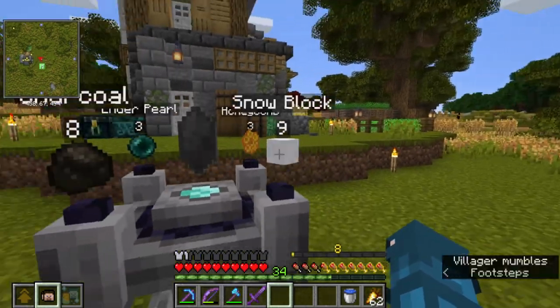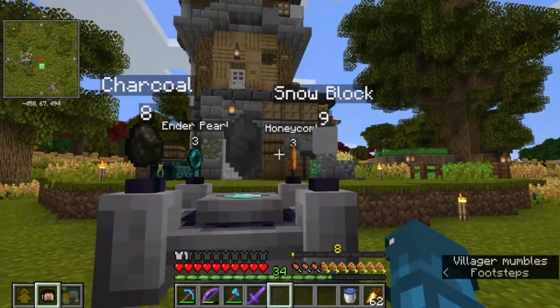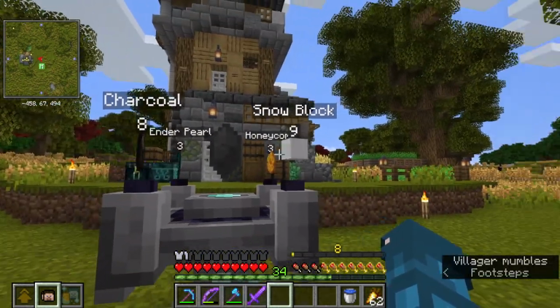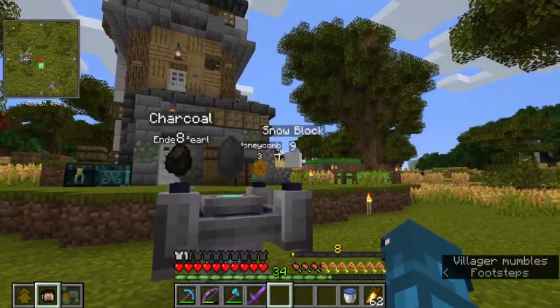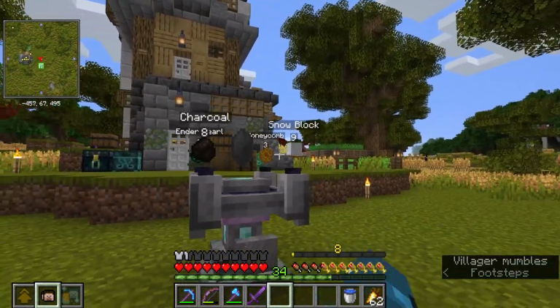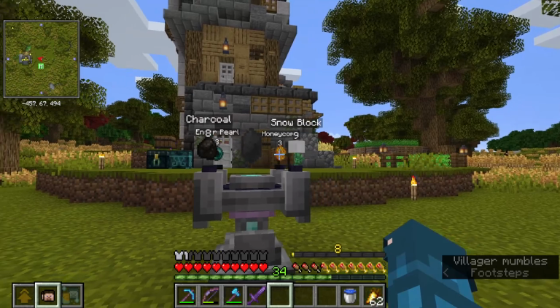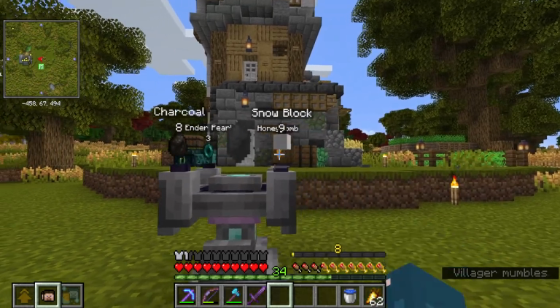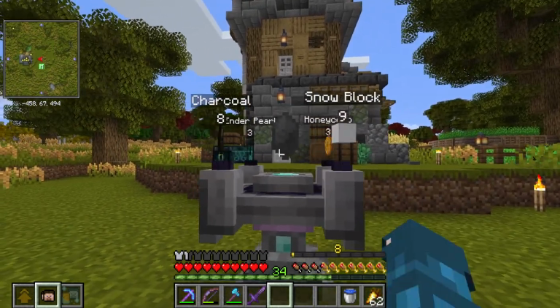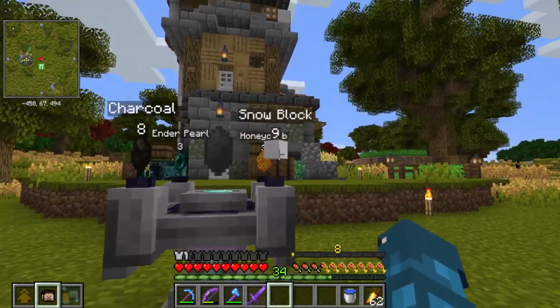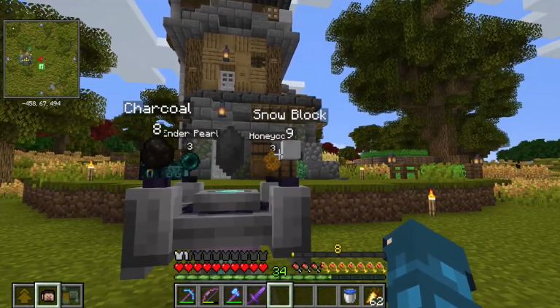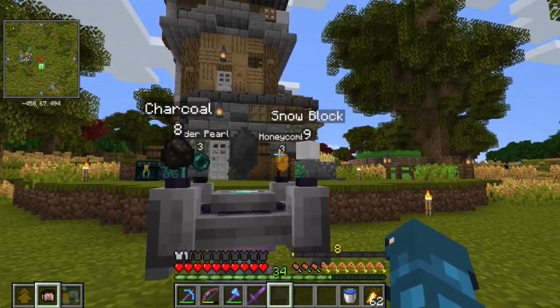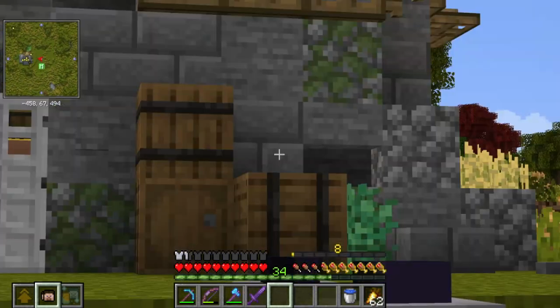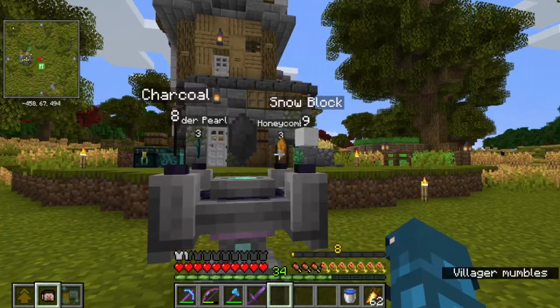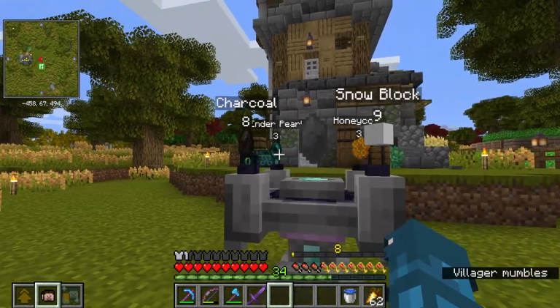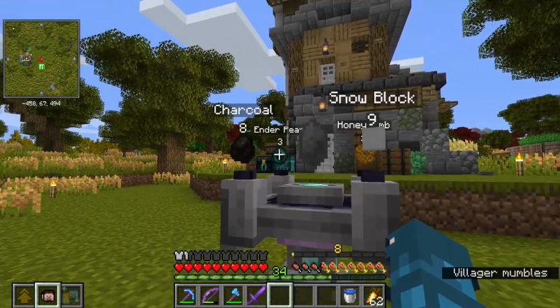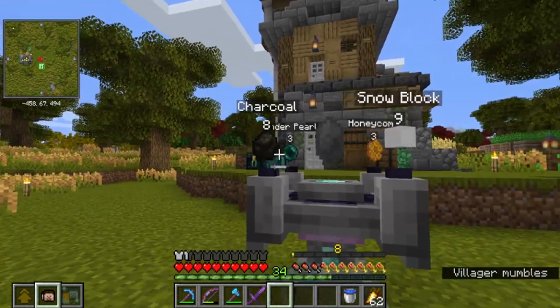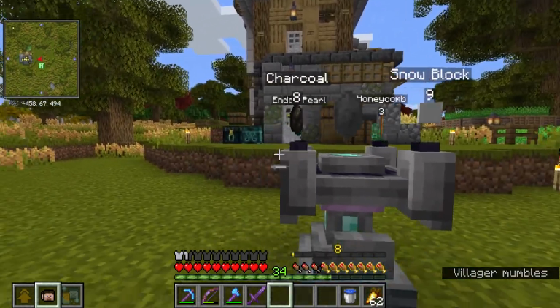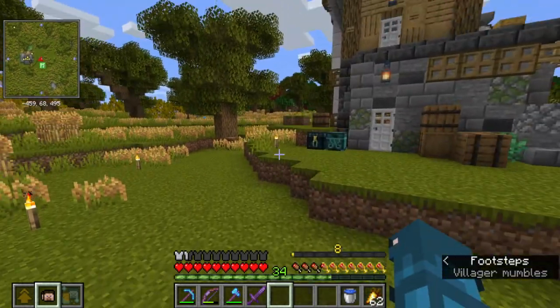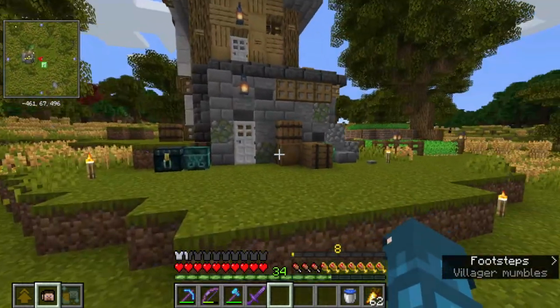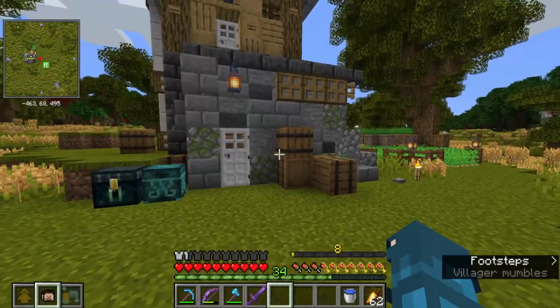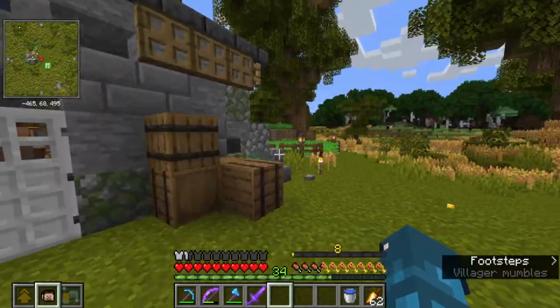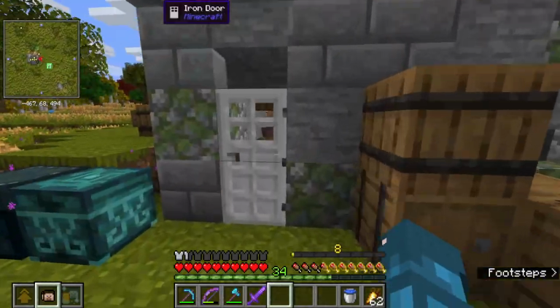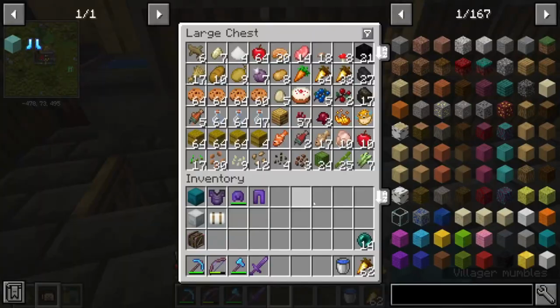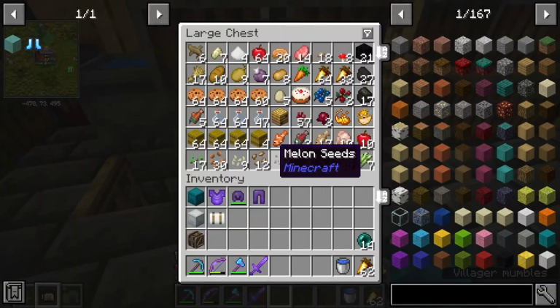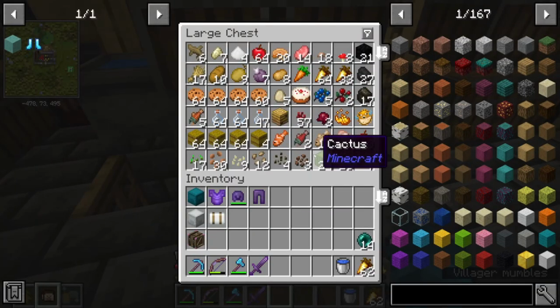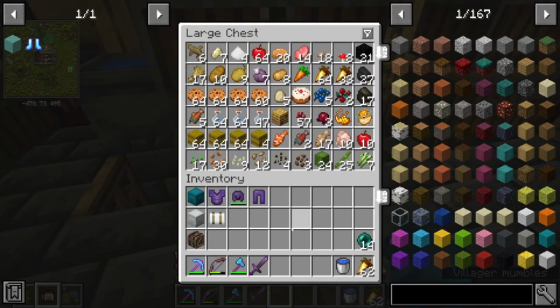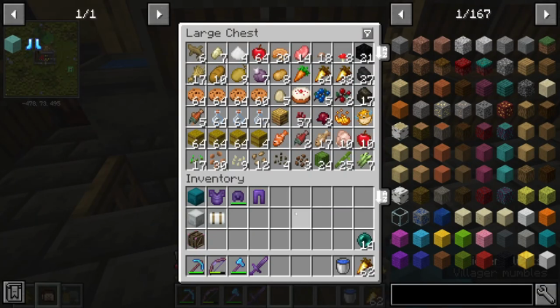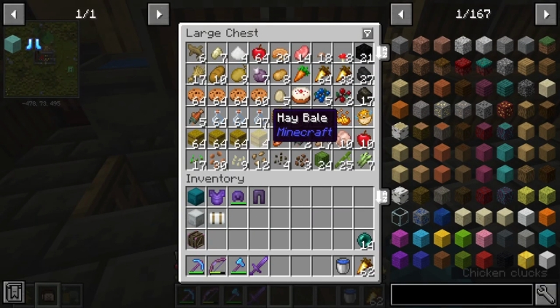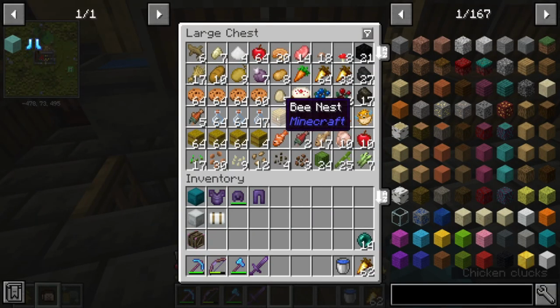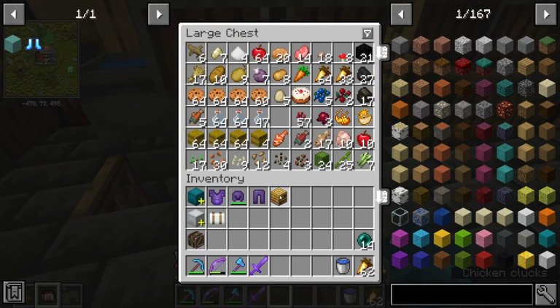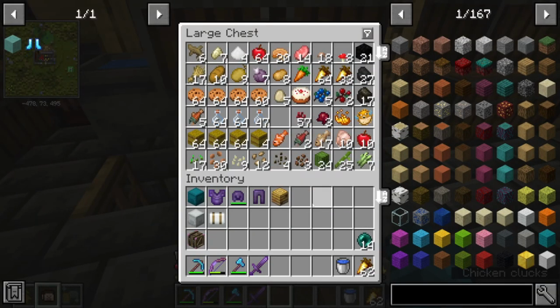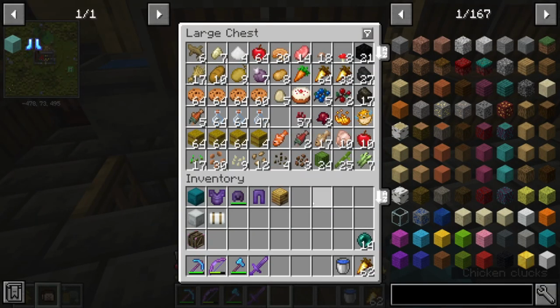That's not bad at all. We have some extra snow blocks, we have honey, I think we have honeycomb. We have enderpearls and we definitely have charcoal. We do not have honeycomb, but we do have a bee nest.